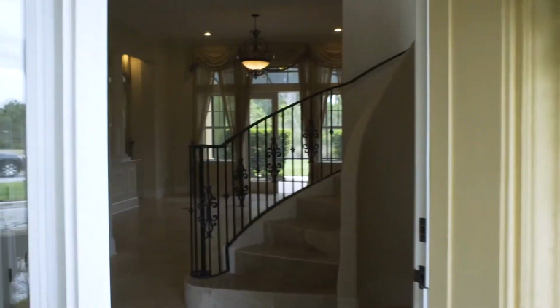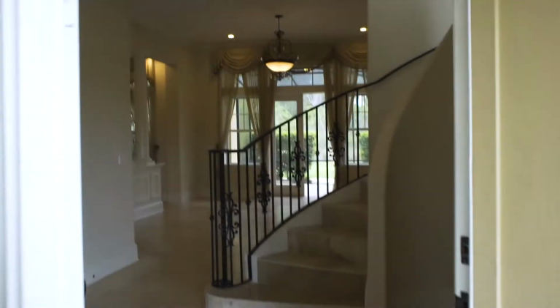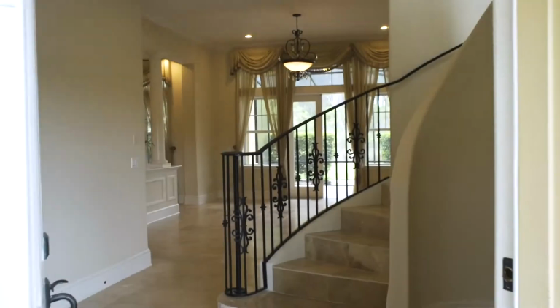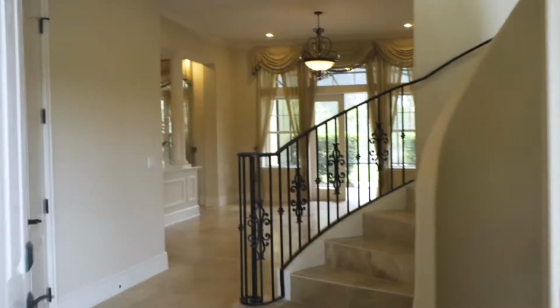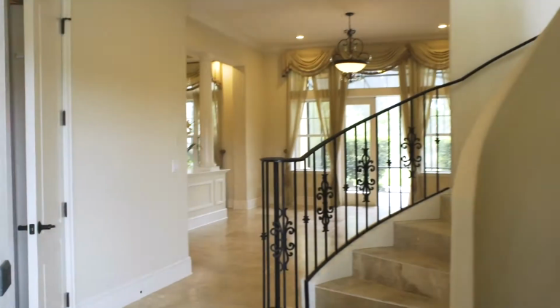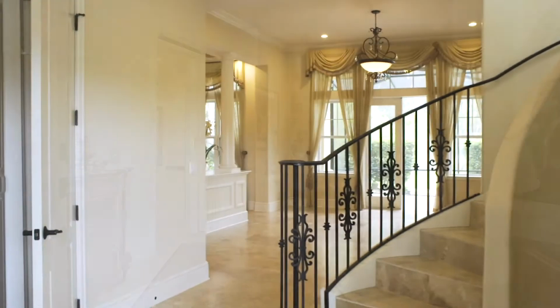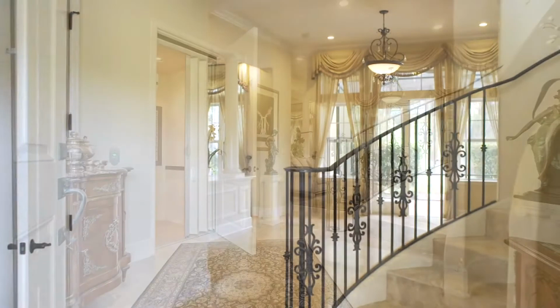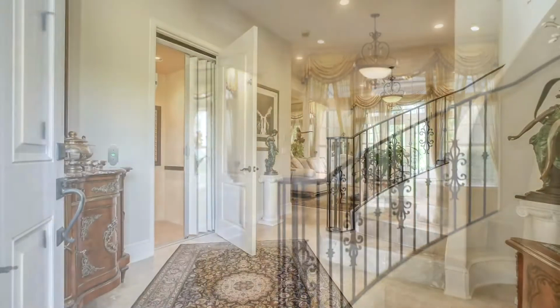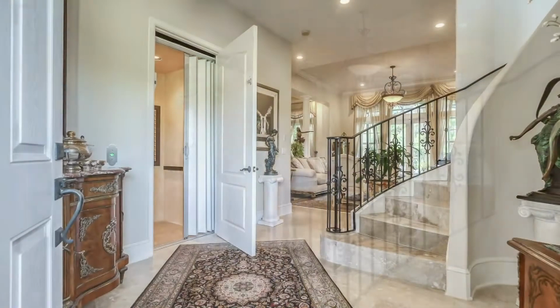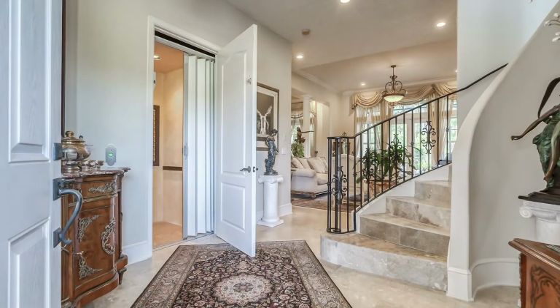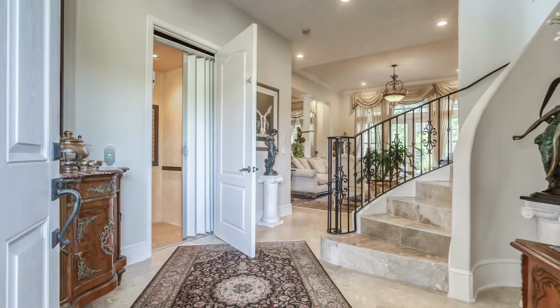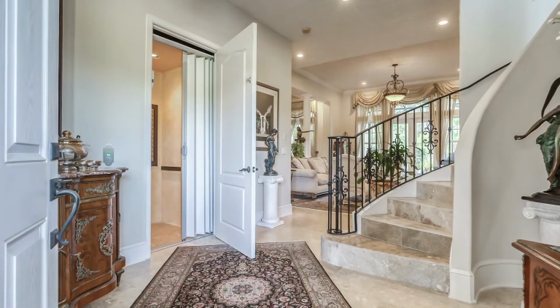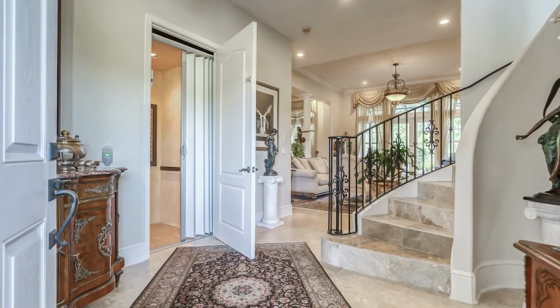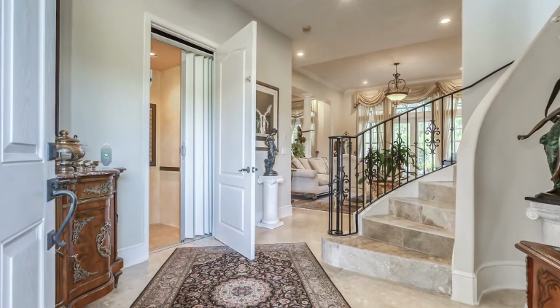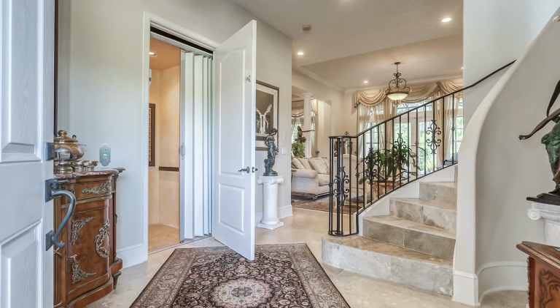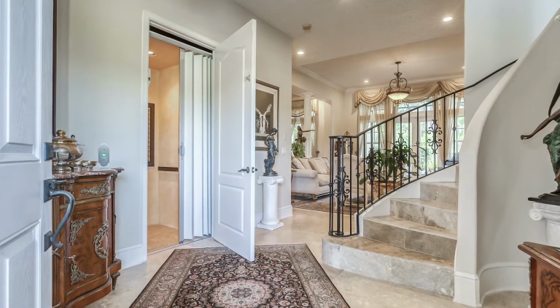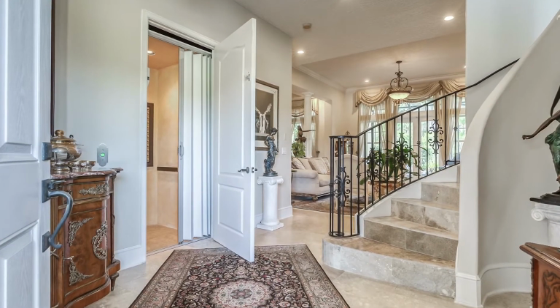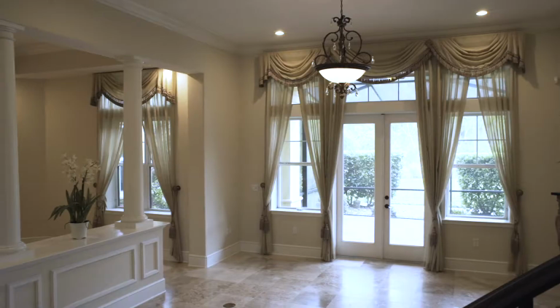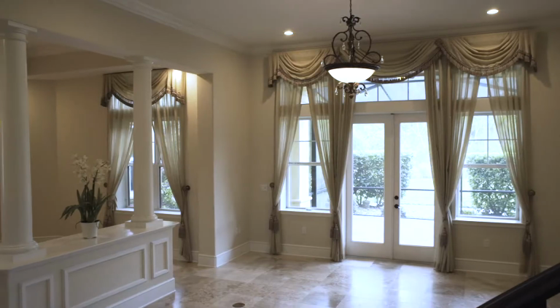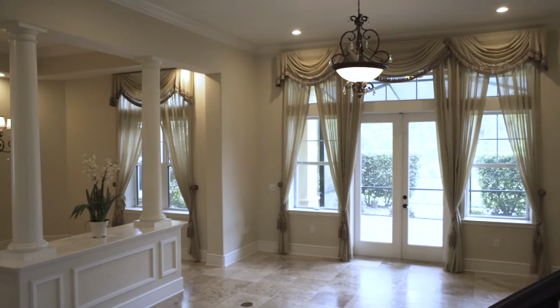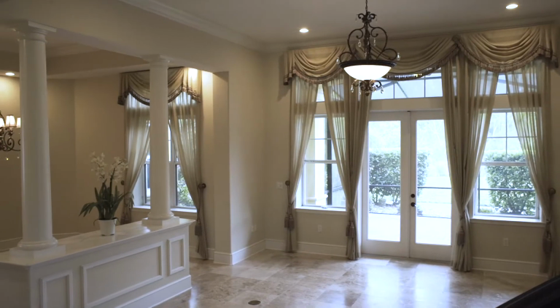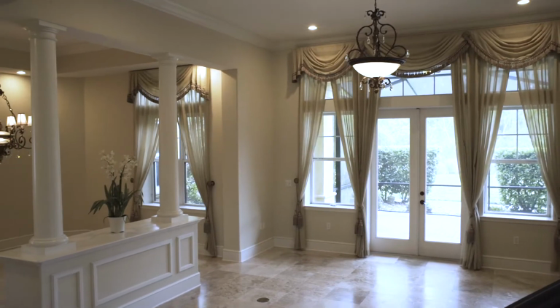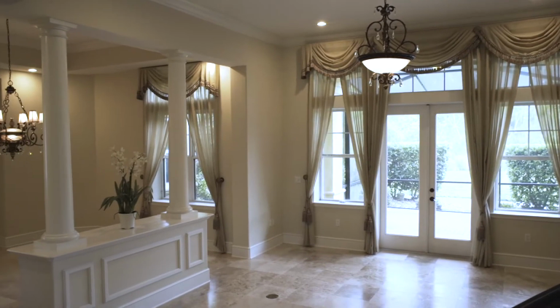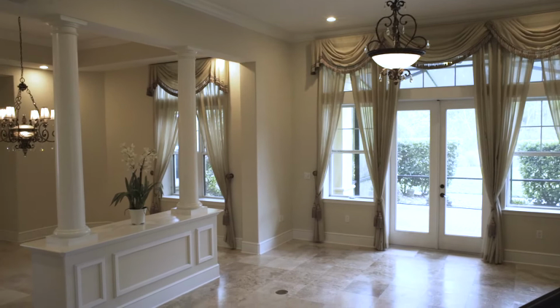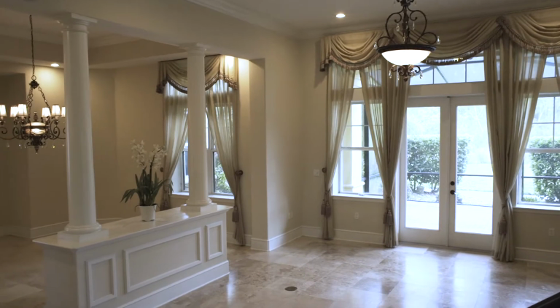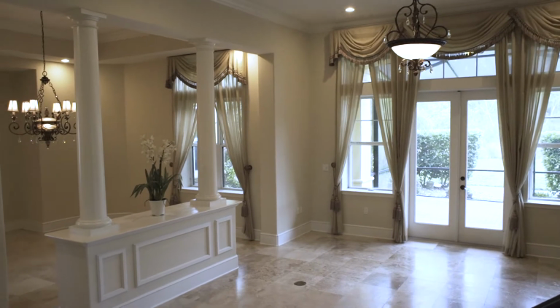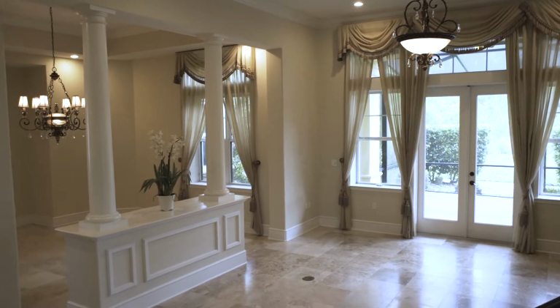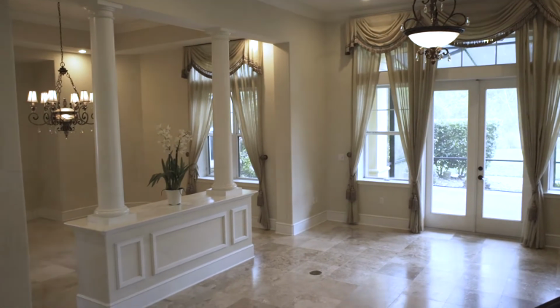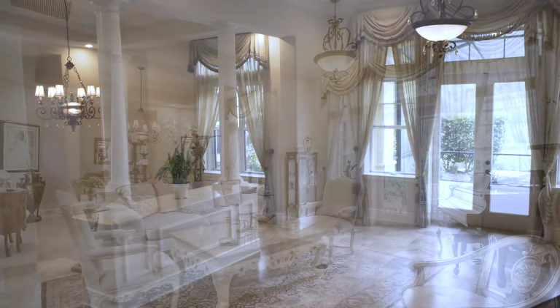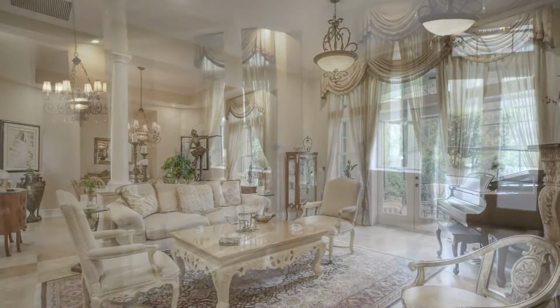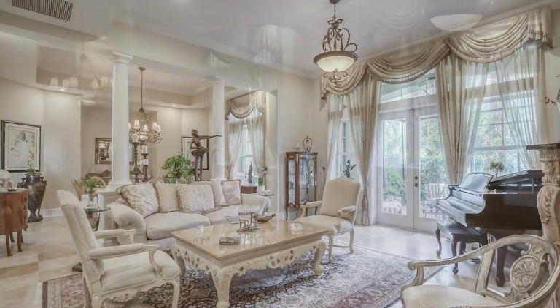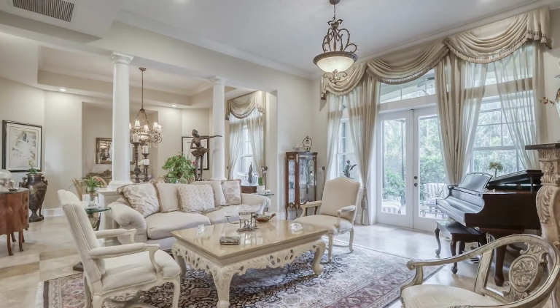As you enter, you're immediately greeted with strong architectural lines and luxurious amenities — from the curved staircase to the high ceilings, an elevator, and a floor-to-ceiling linen closet.